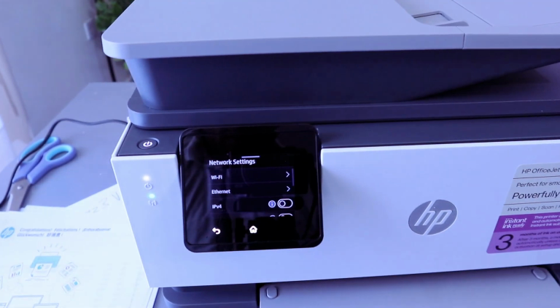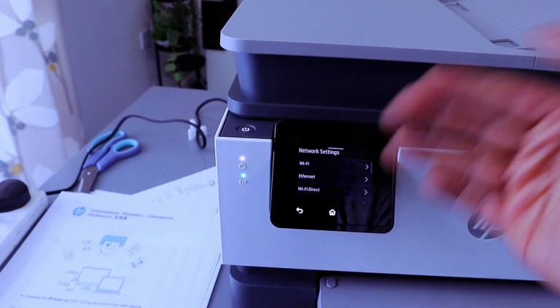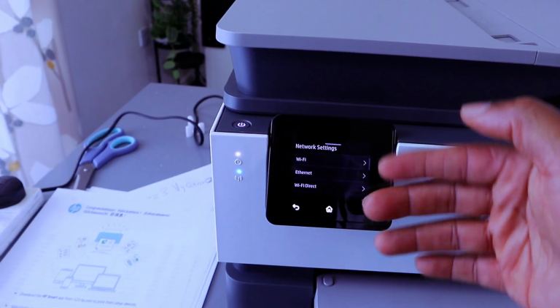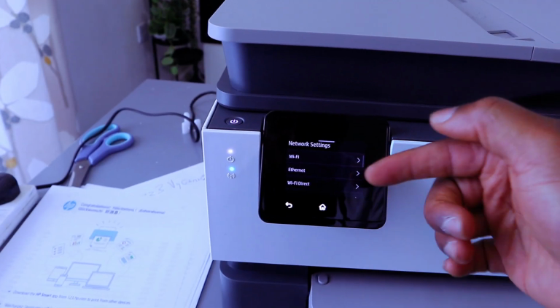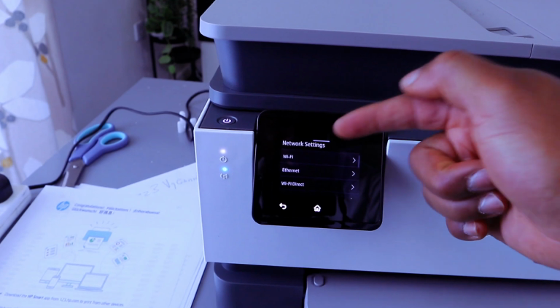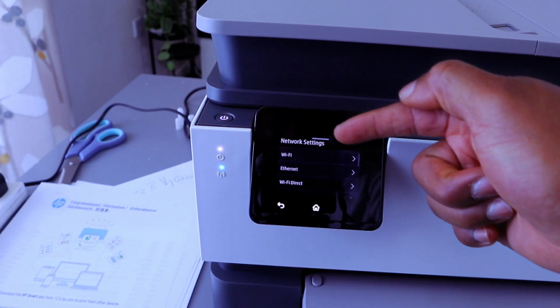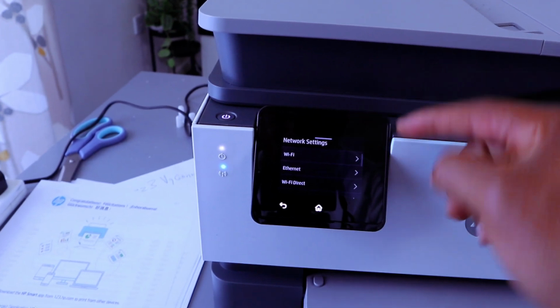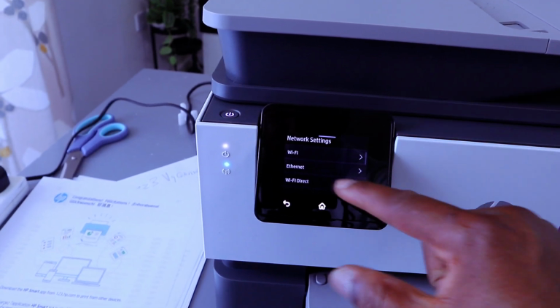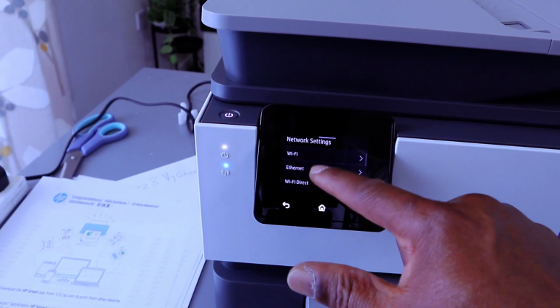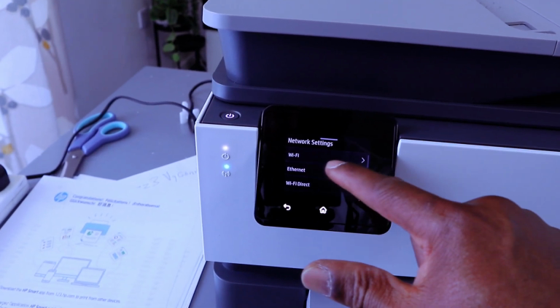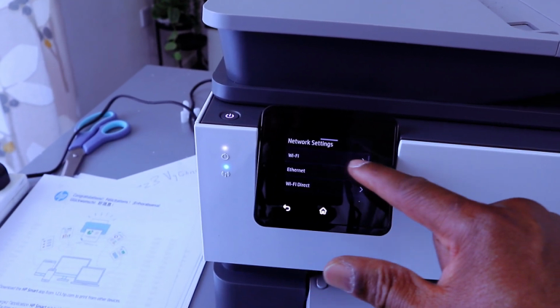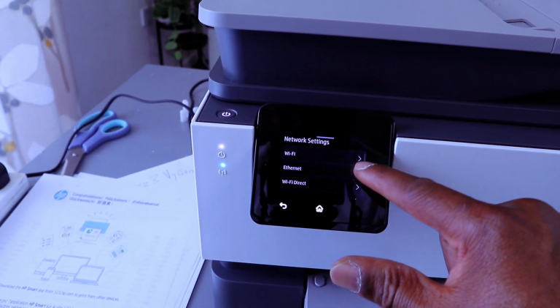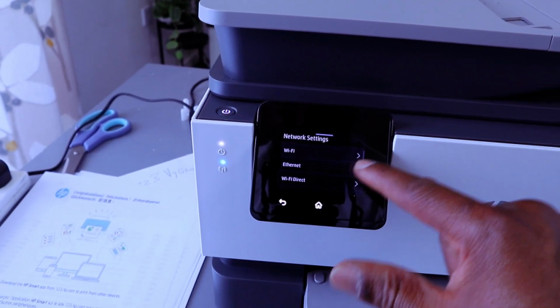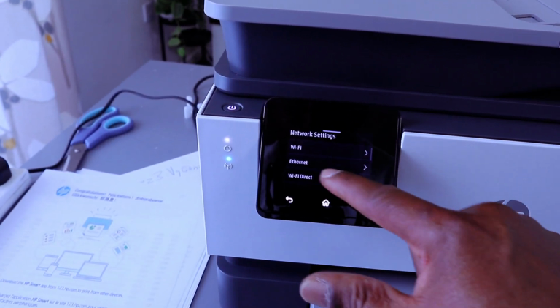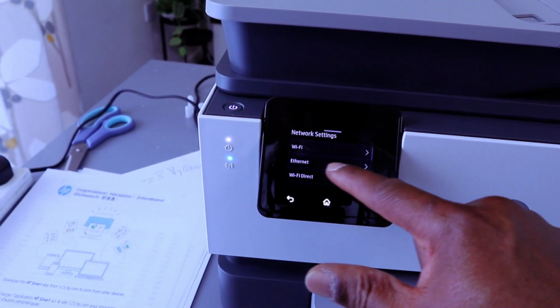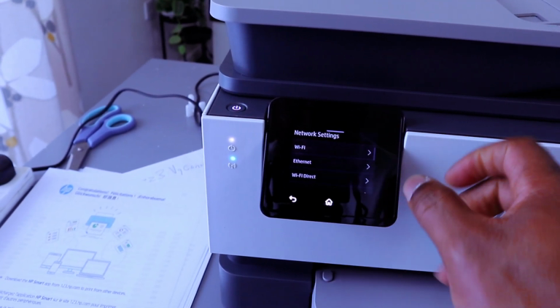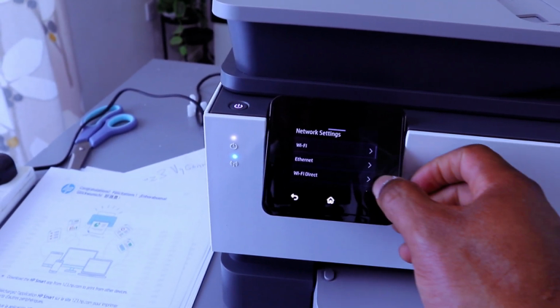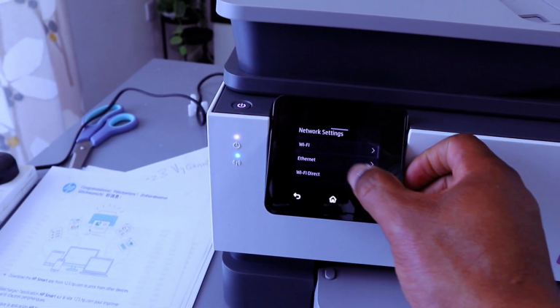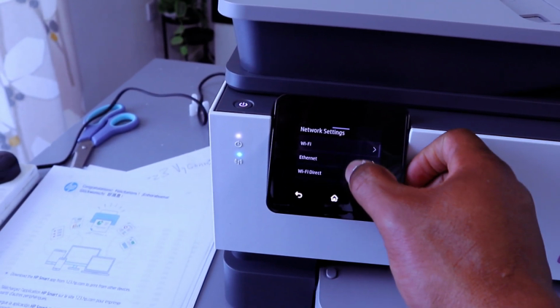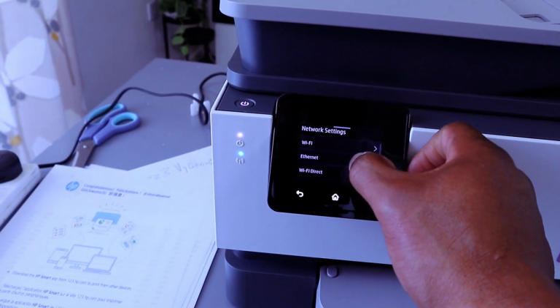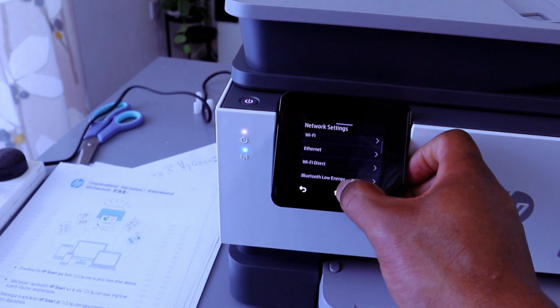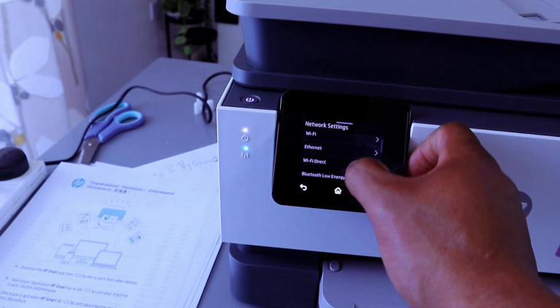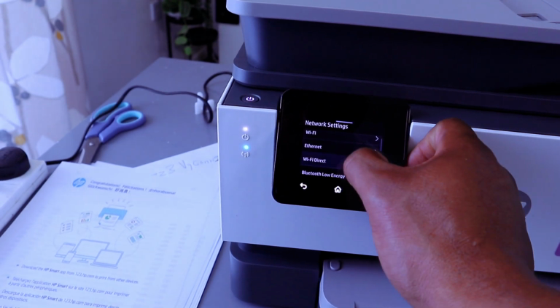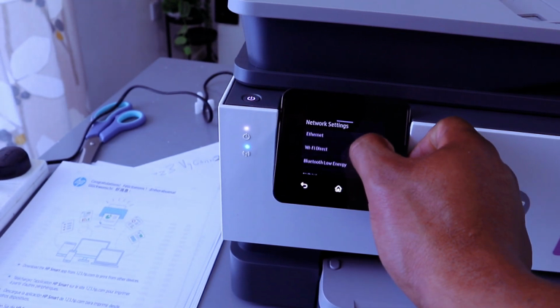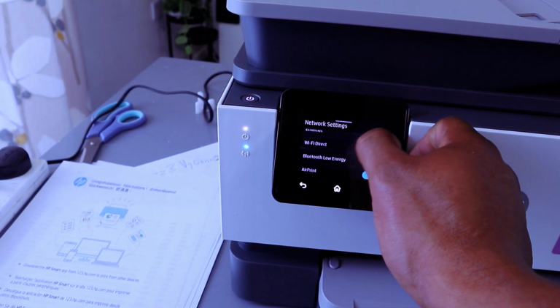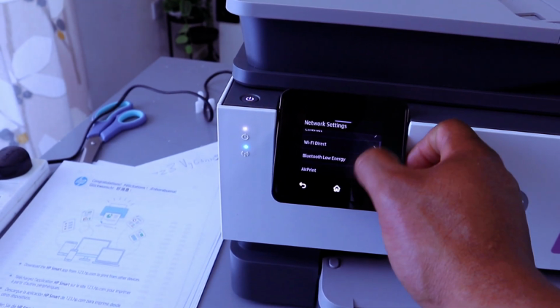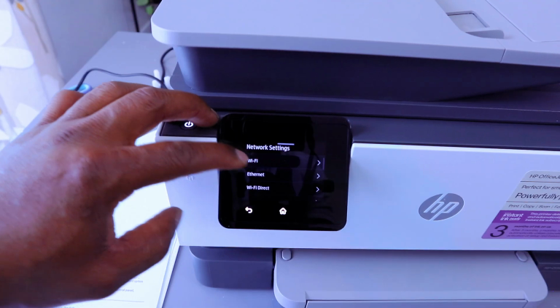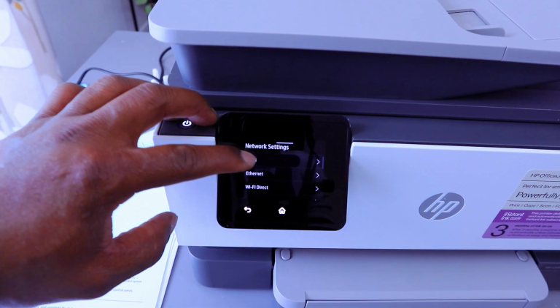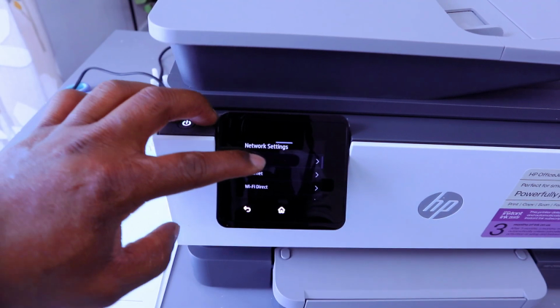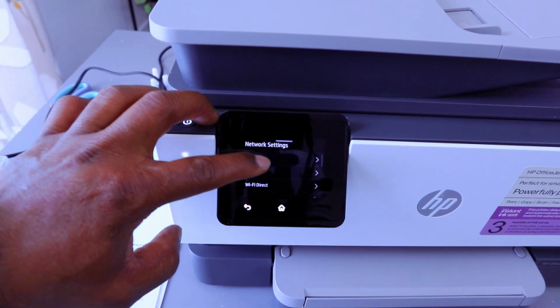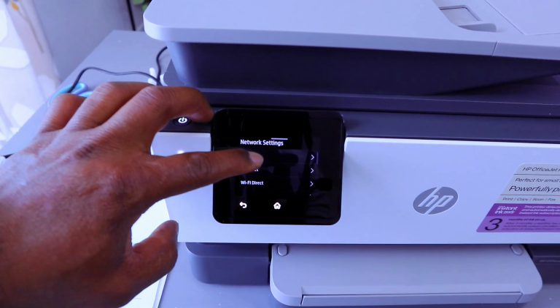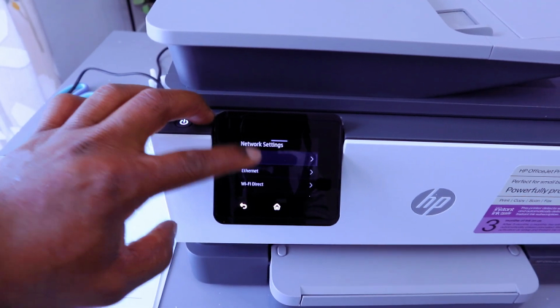Once you select Network, it gives you options: Wi-Fi is the first option, then Ethernet, and Wi-Fi Direct or Bluetooth Low Energy. You need to select Wi-Fi network first.